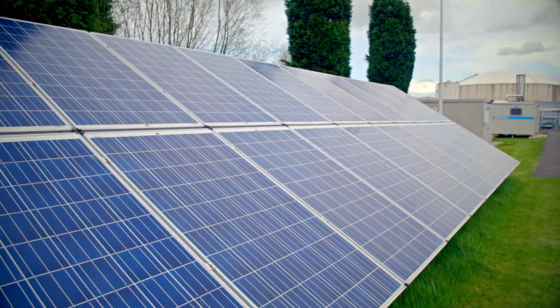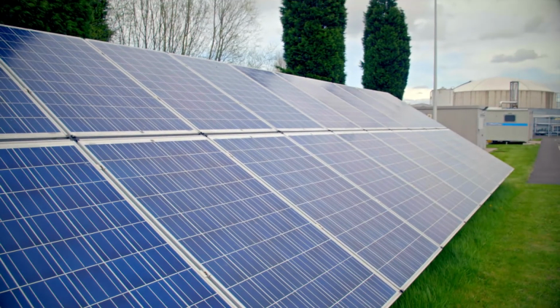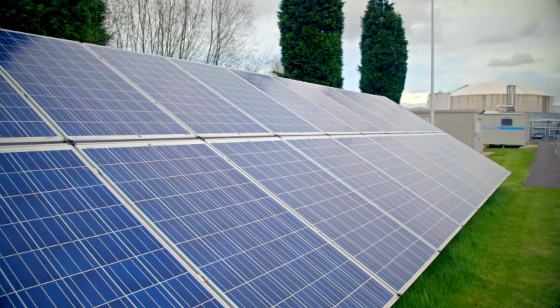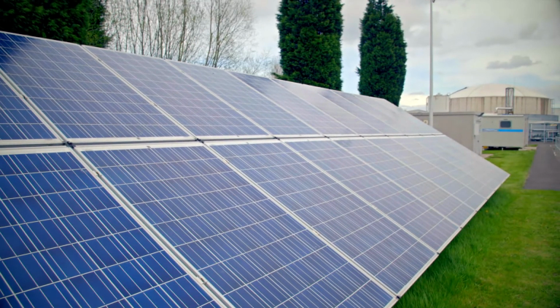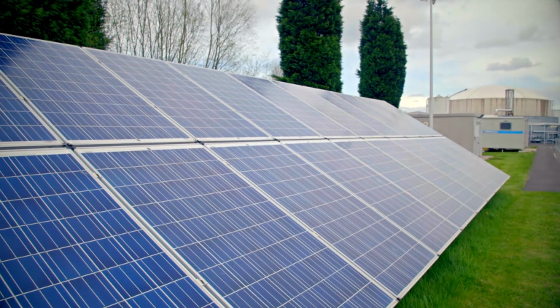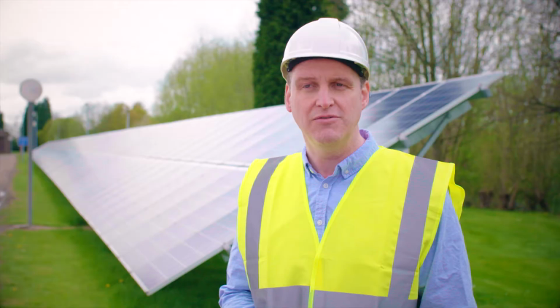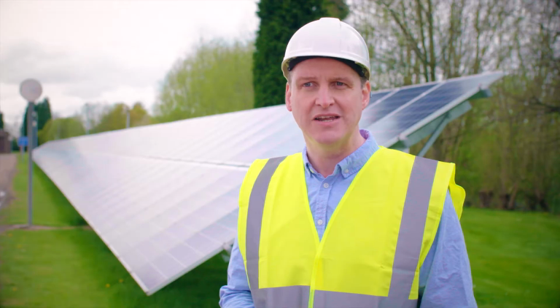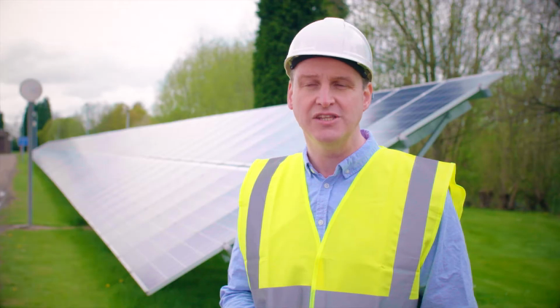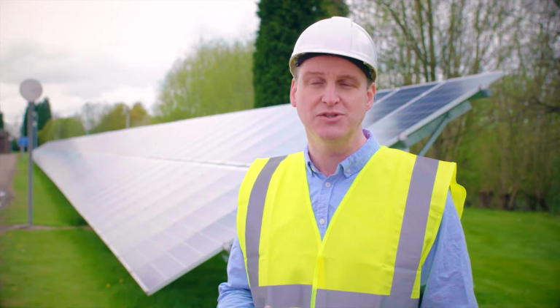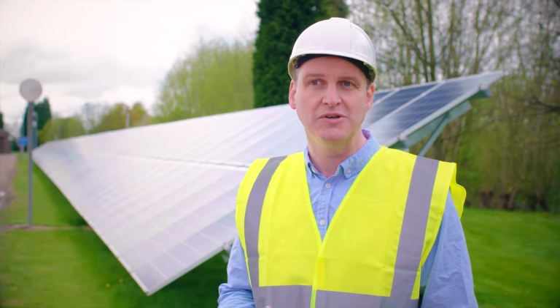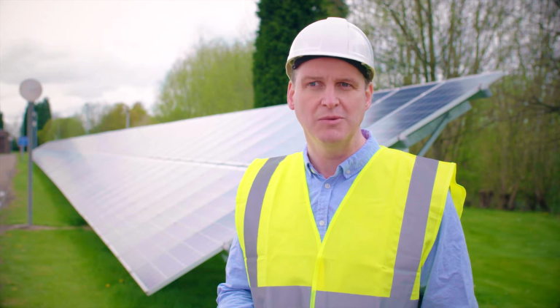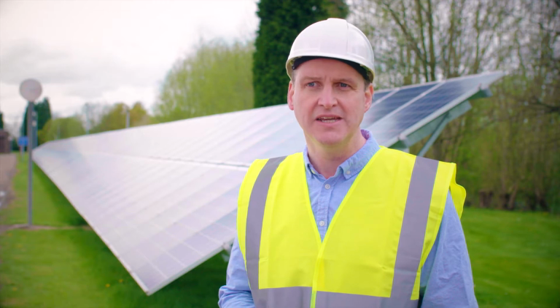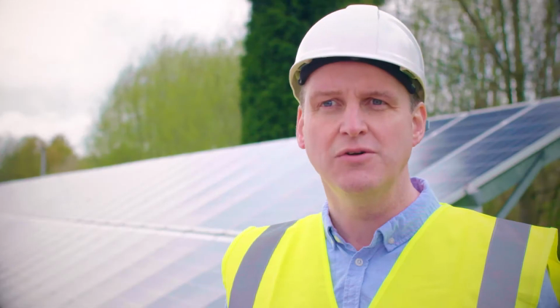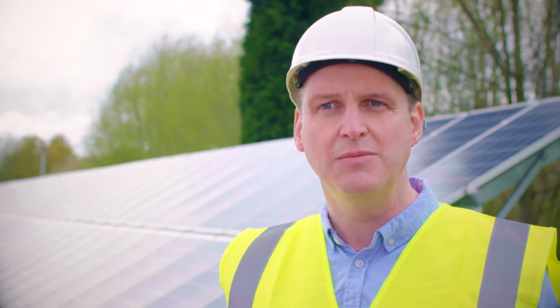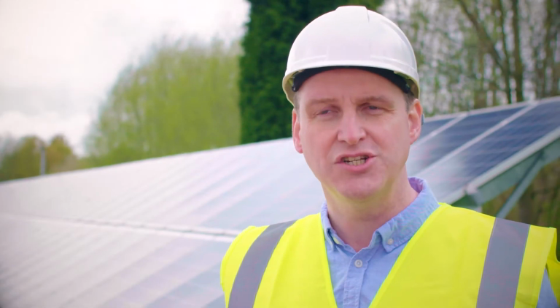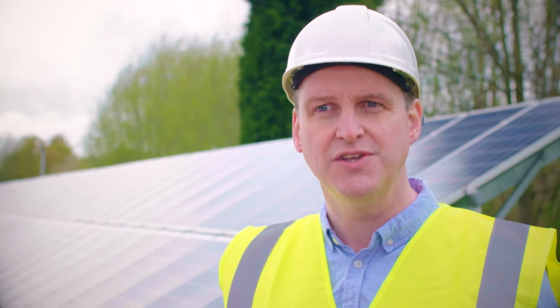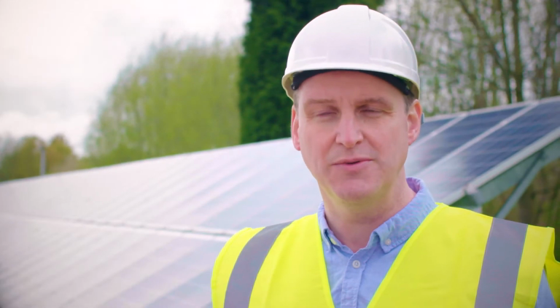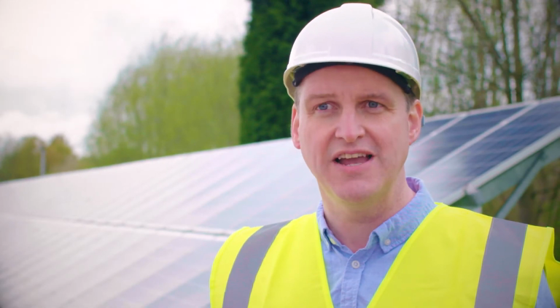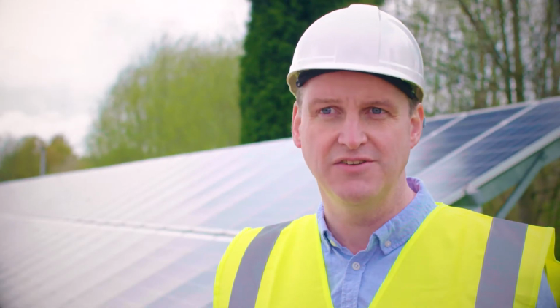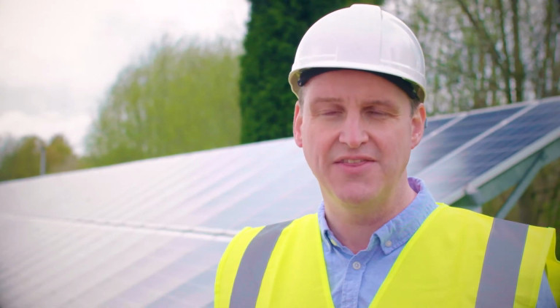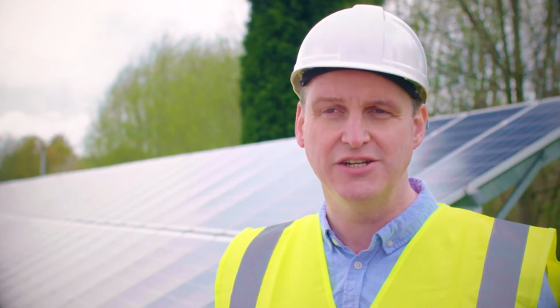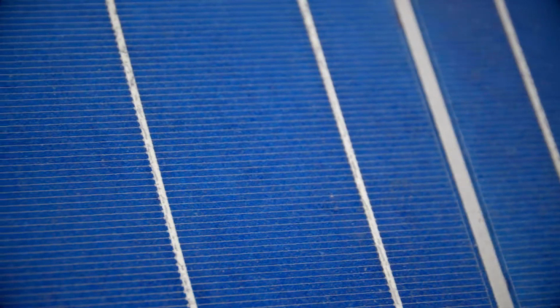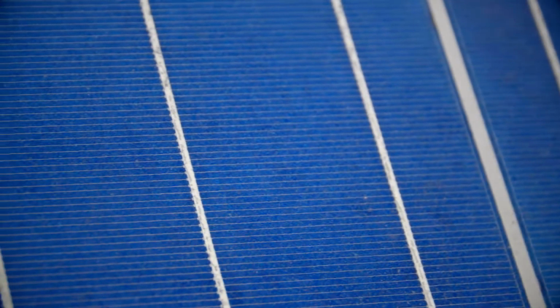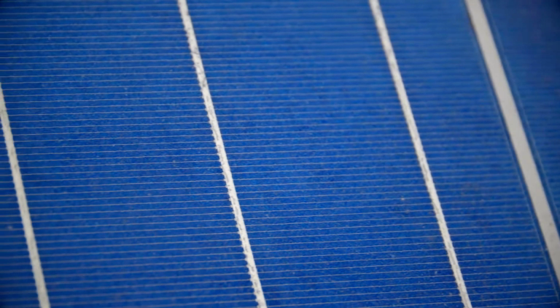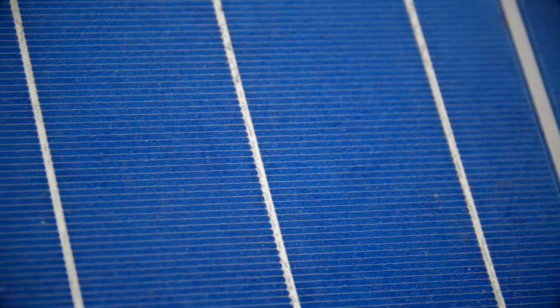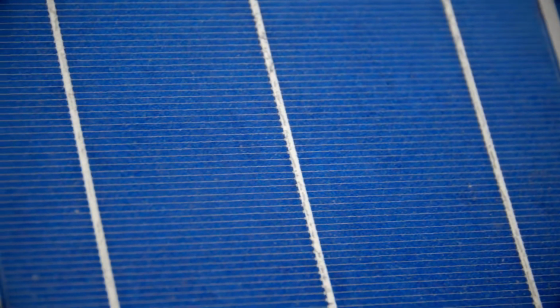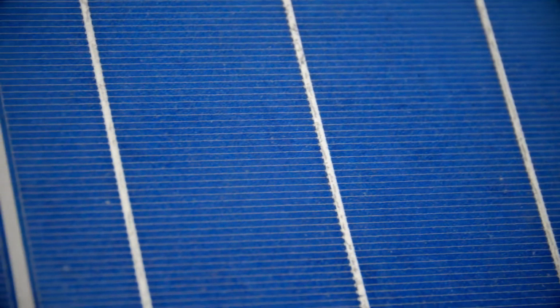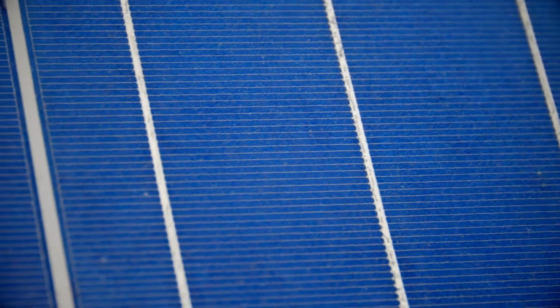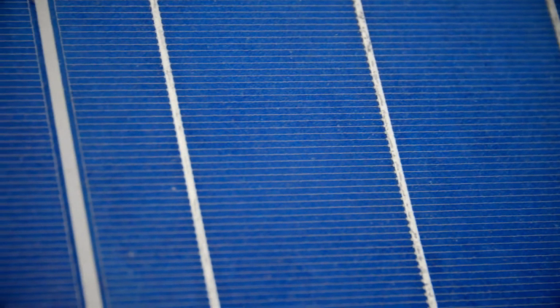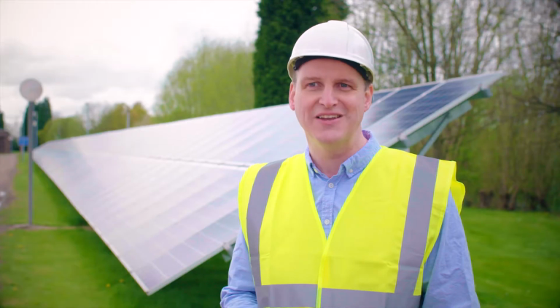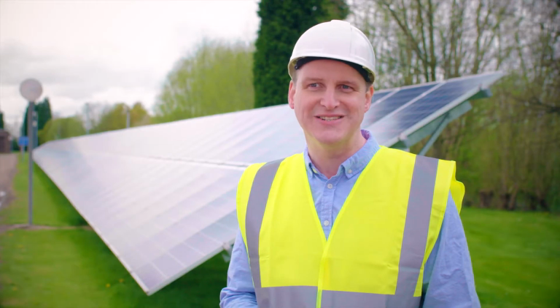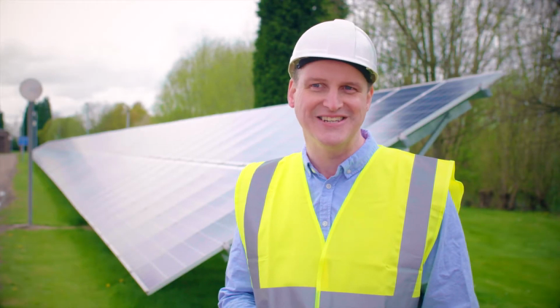Solar energy is very common renewable energy — the most common globally. There are no carbon emissions associated with the creation of that energy, and that can be on sunny days but also on greyer days like today.